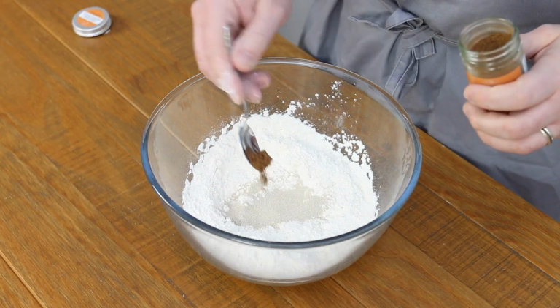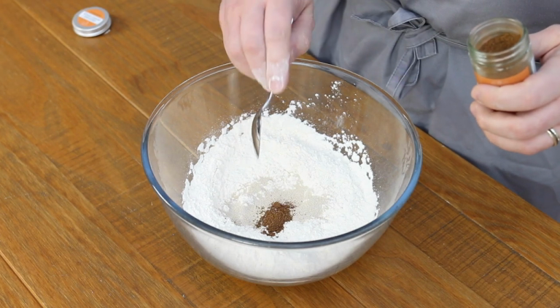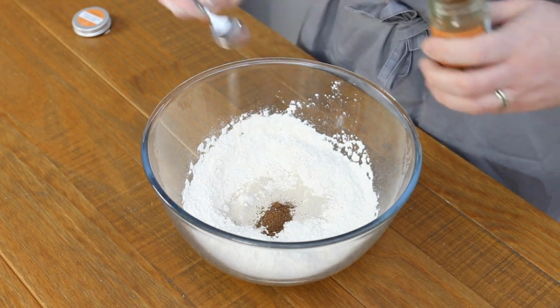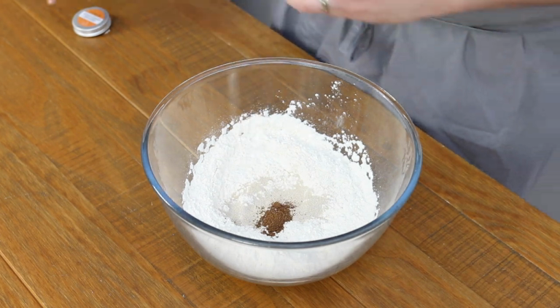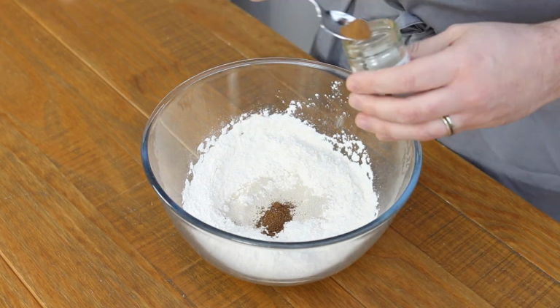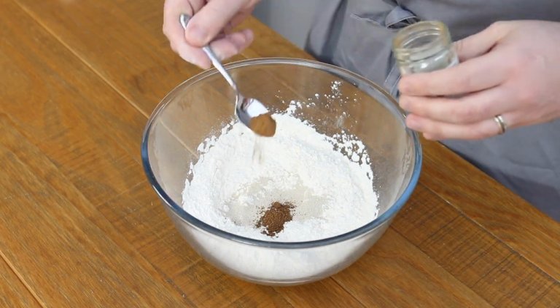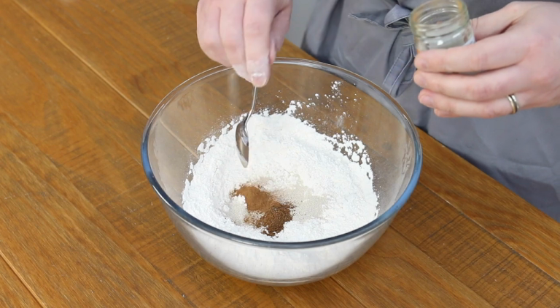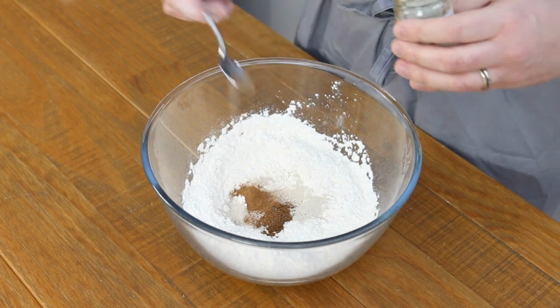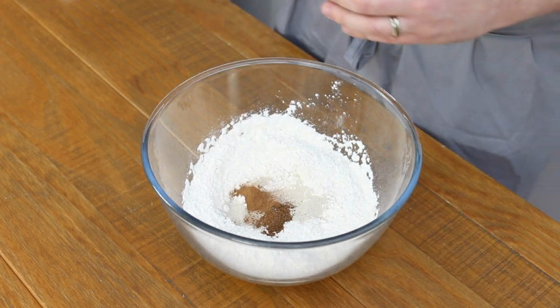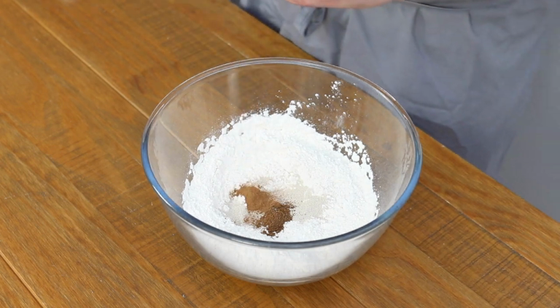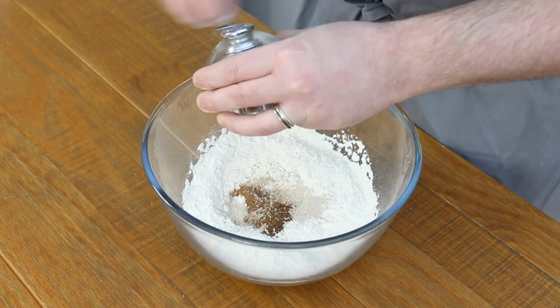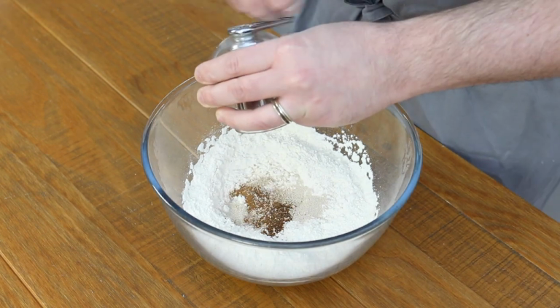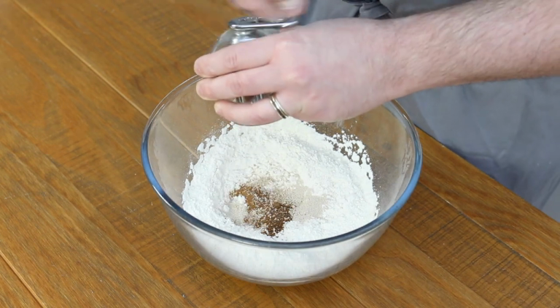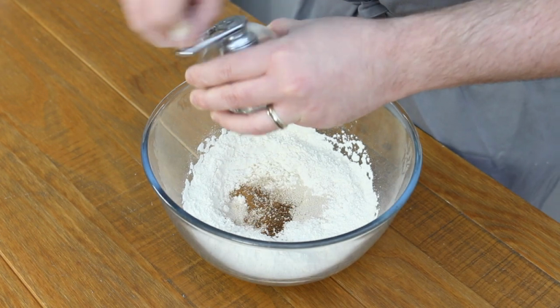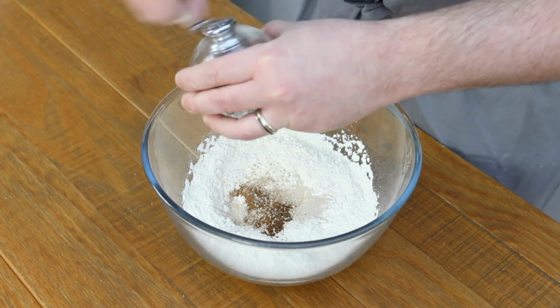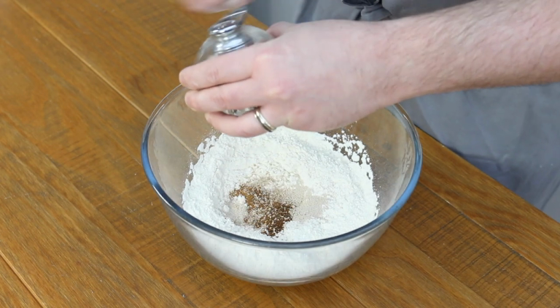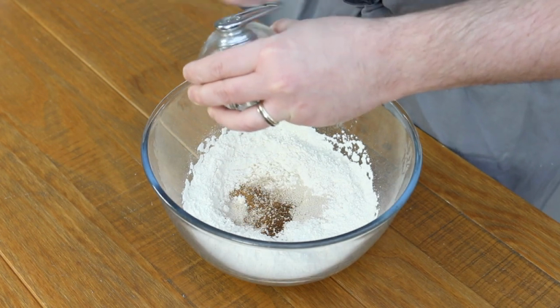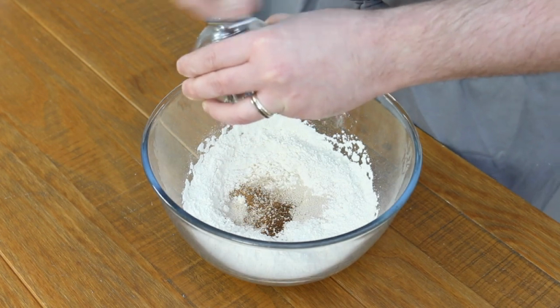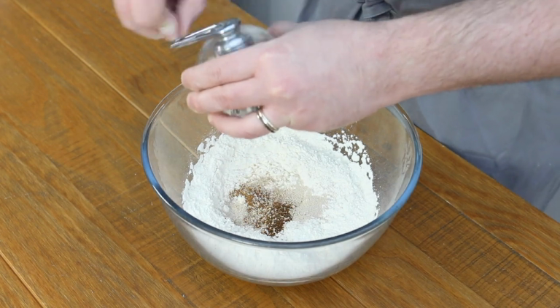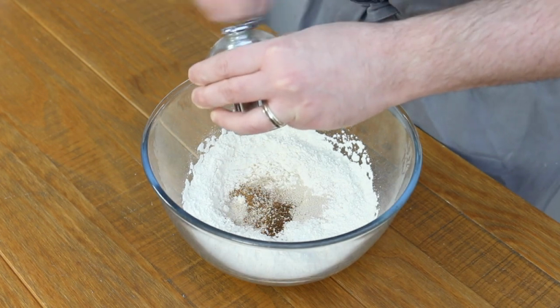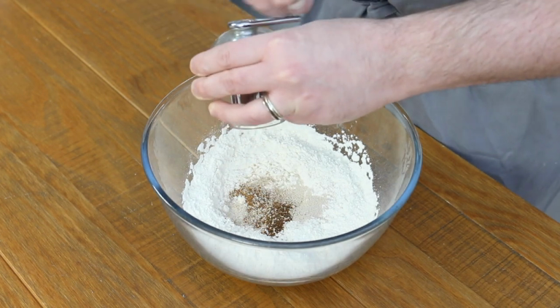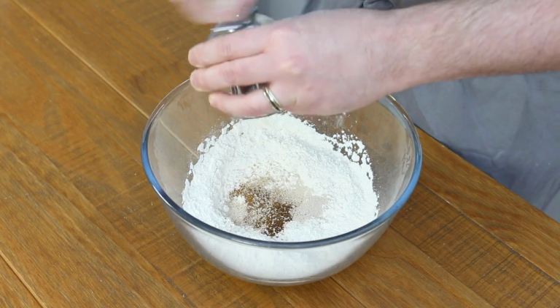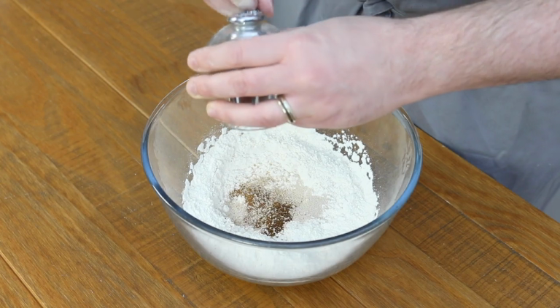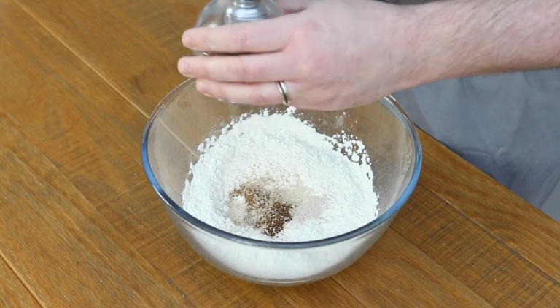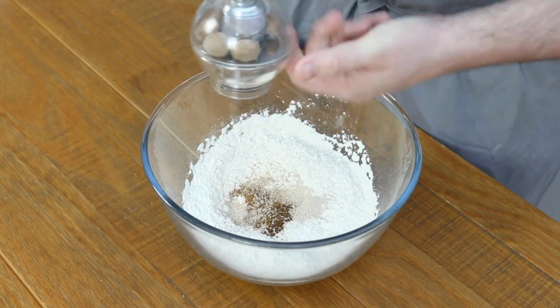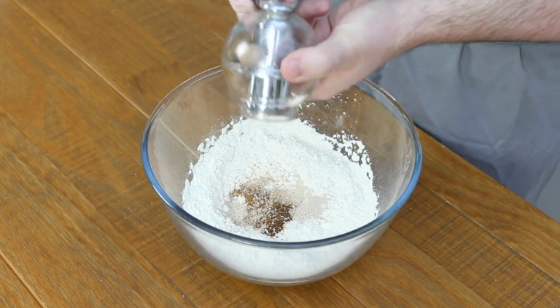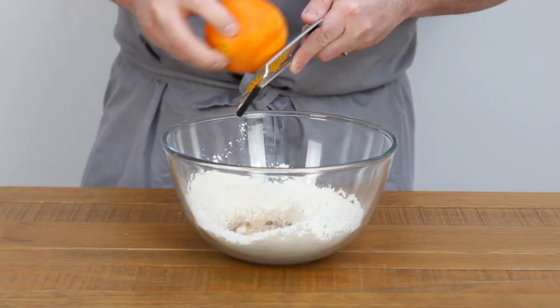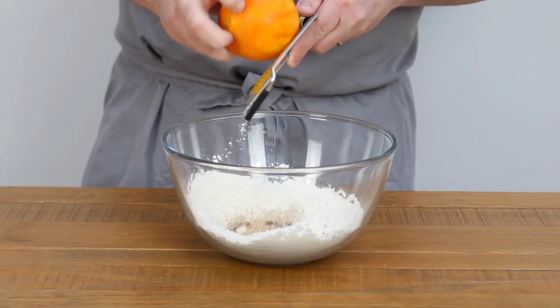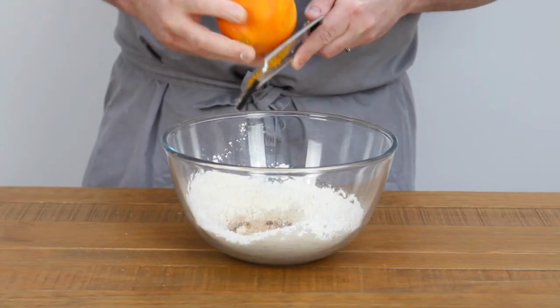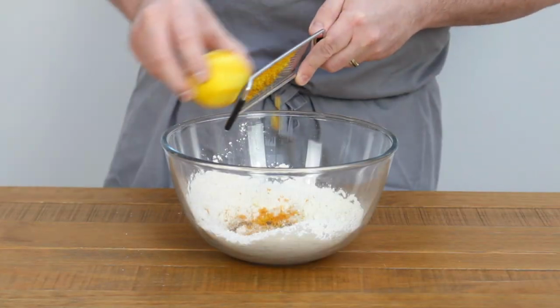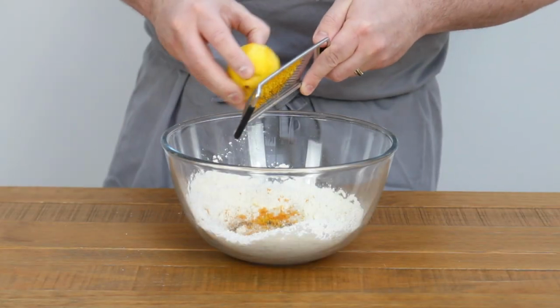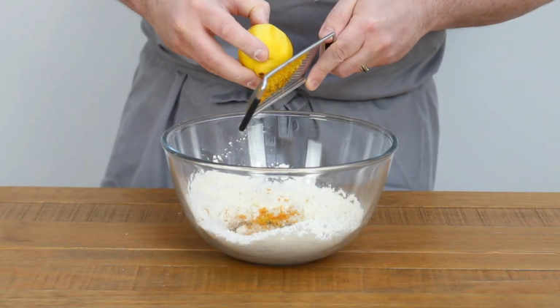Add a quarter teaspoon of mixed spice, a quarter teaspoon of ground cinnamon, and a quarter teaspoon of grated nutmeg — fancy nutmeg grater not necessary. Then add the zest of an orange and a lemon to the bowl.